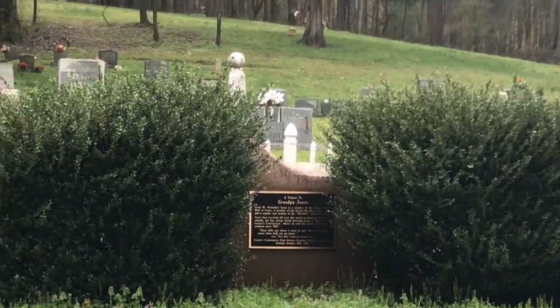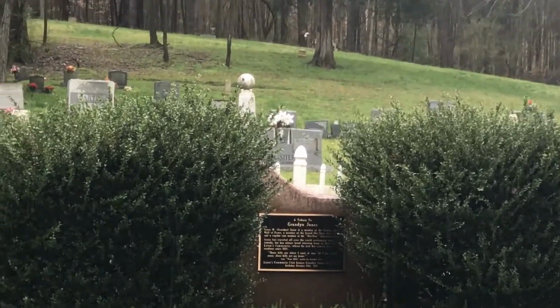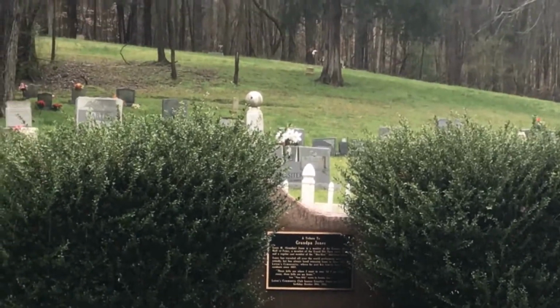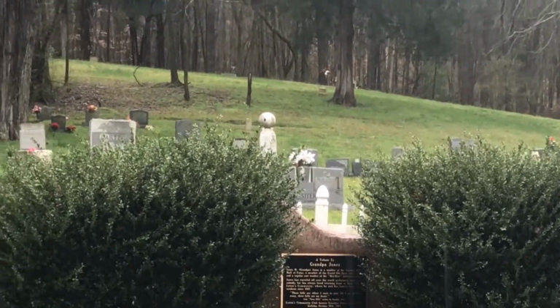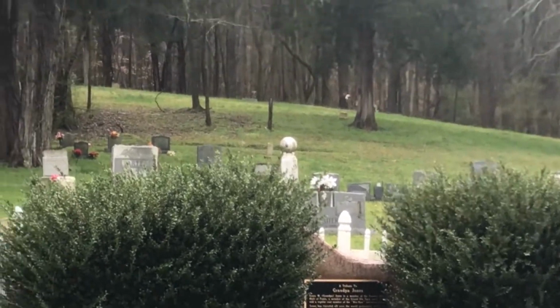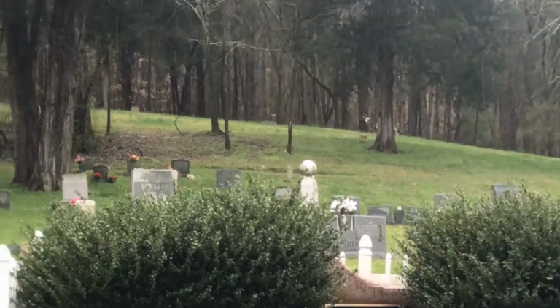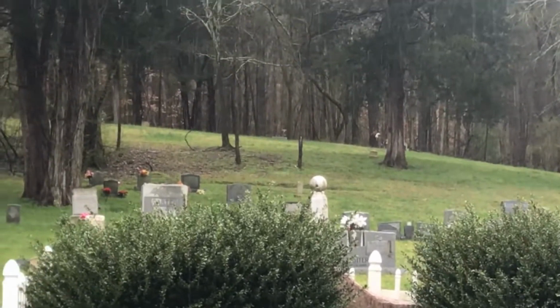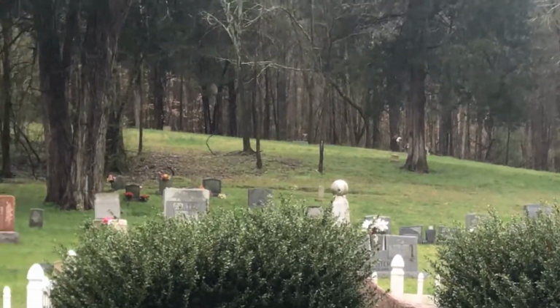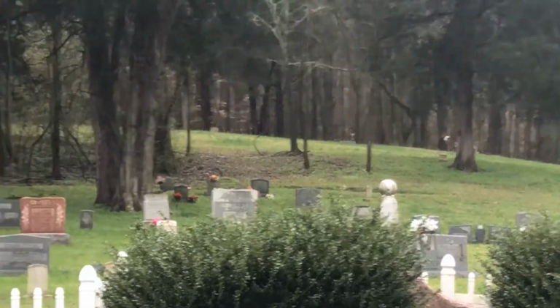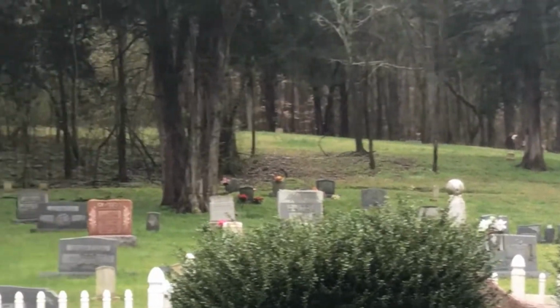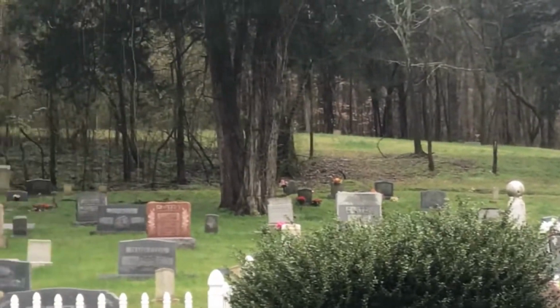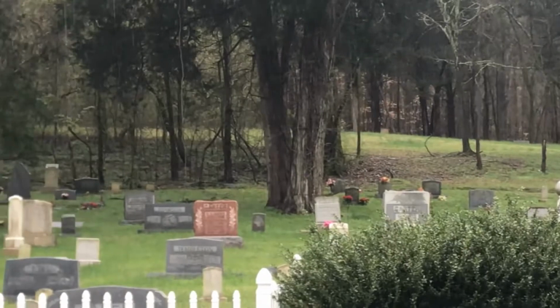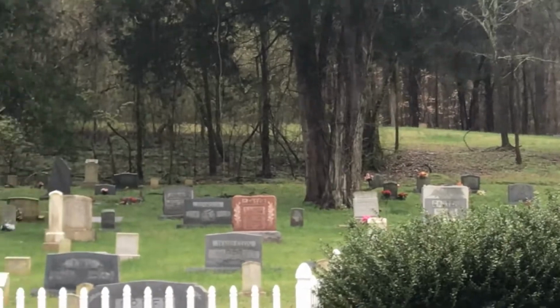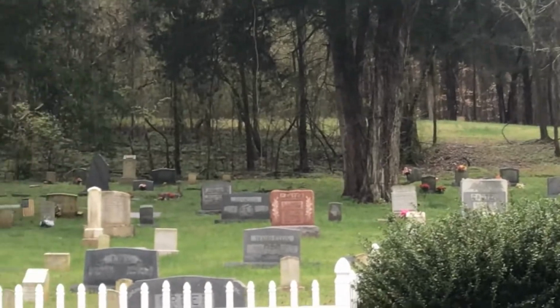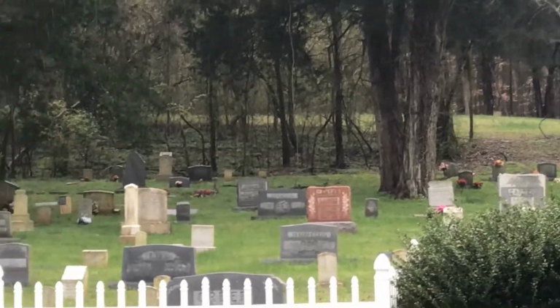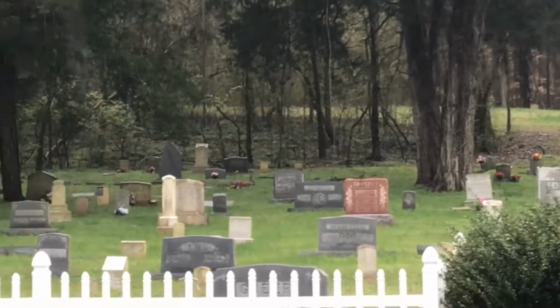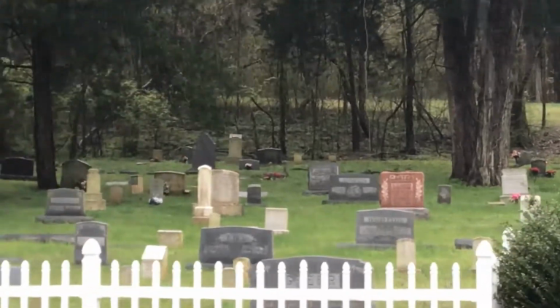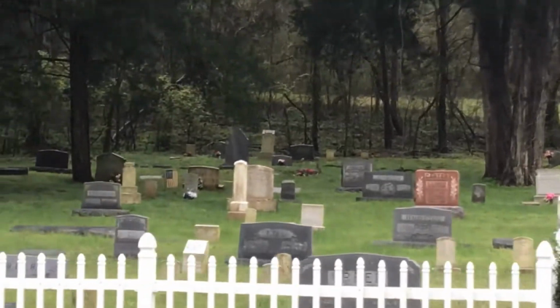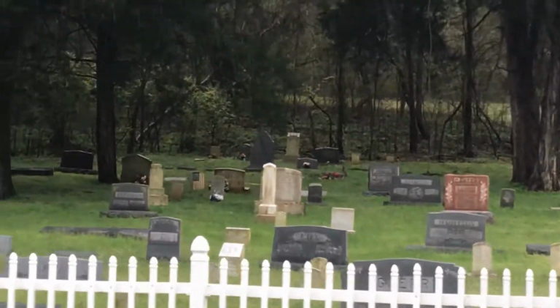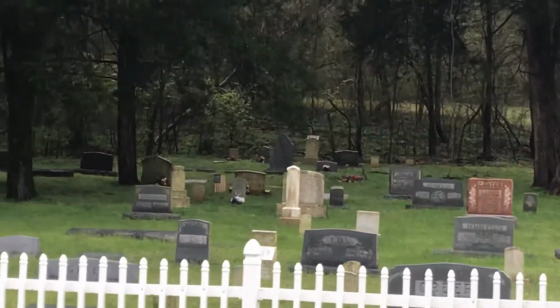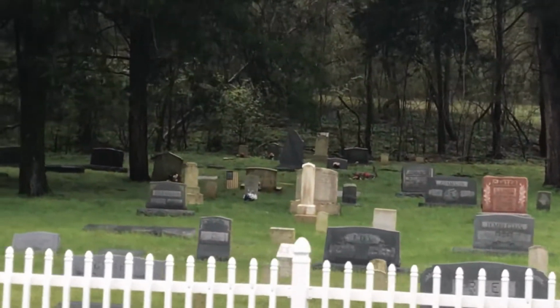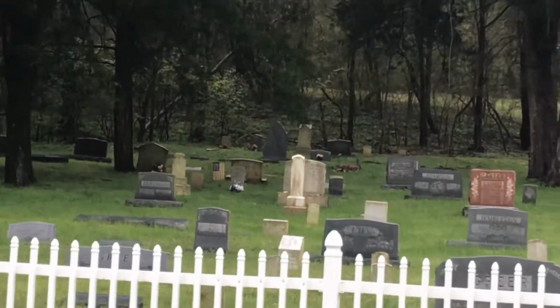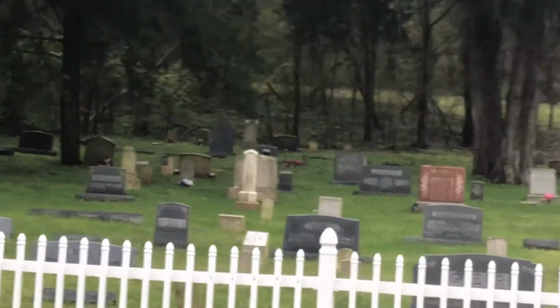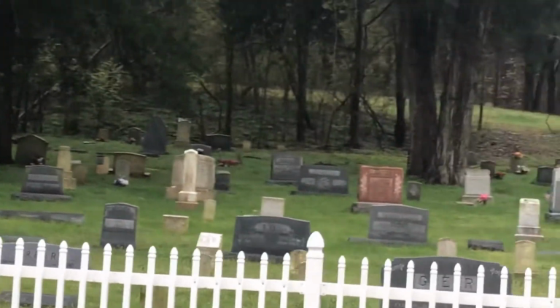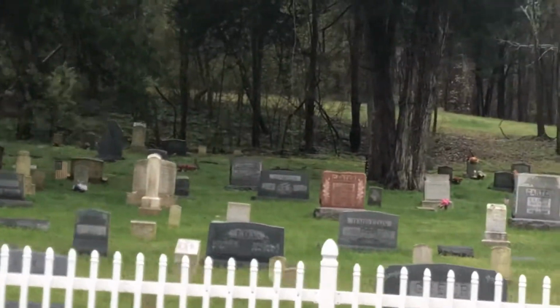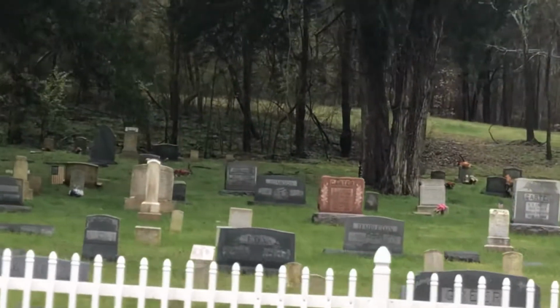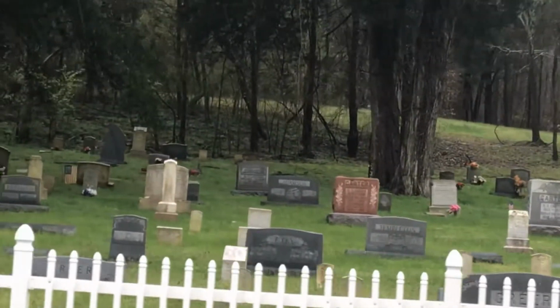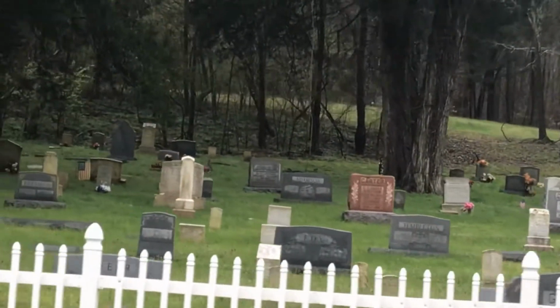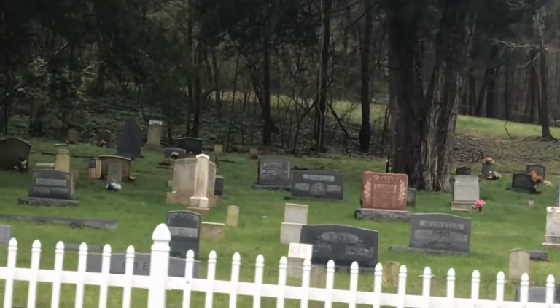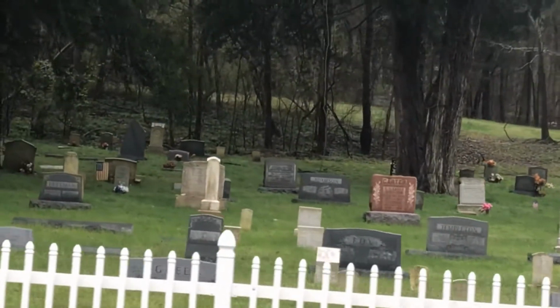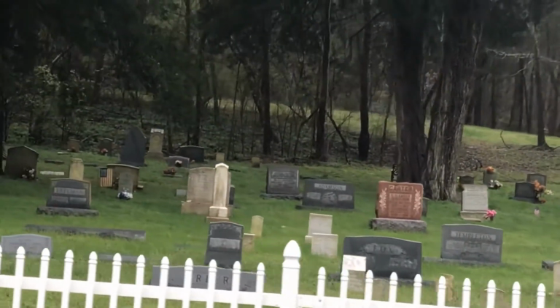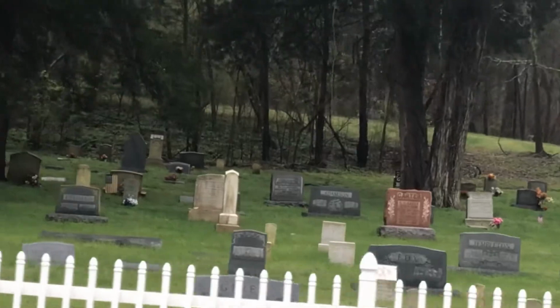It's a very pretty cemetery and it's our first stop.